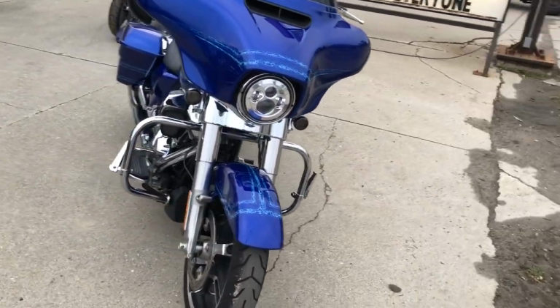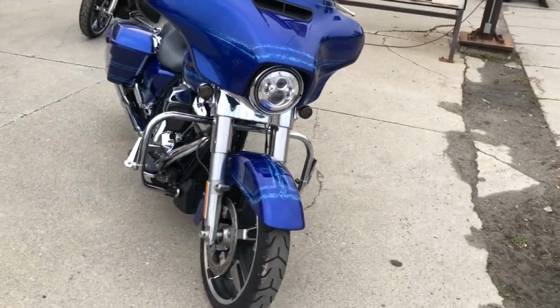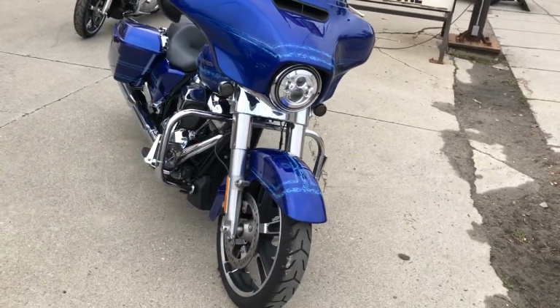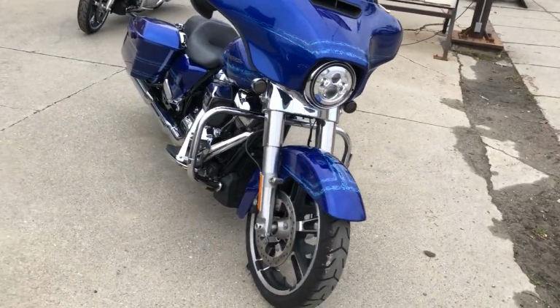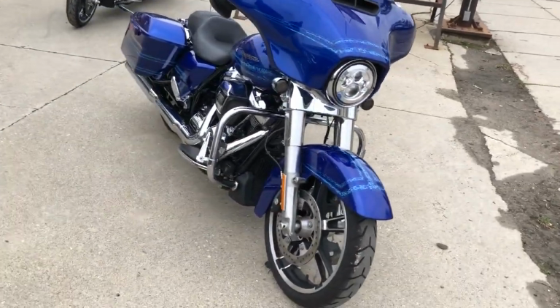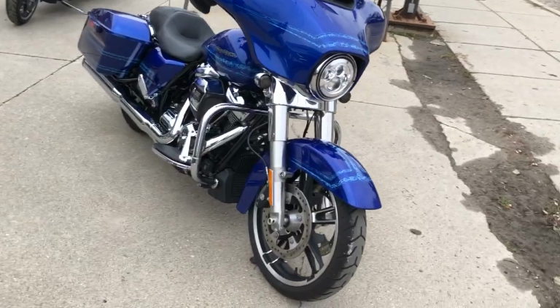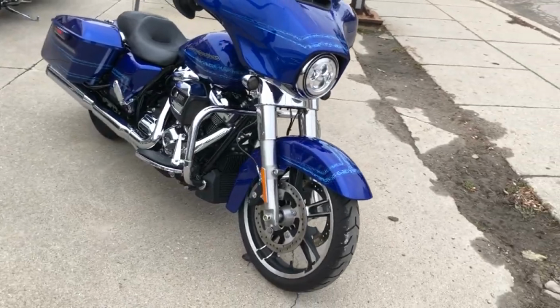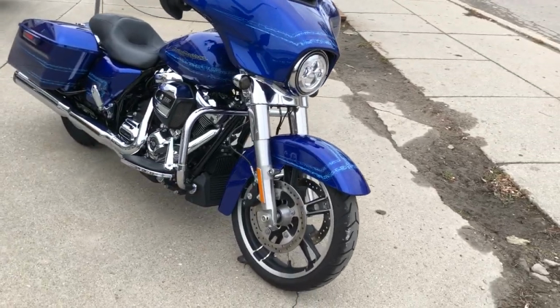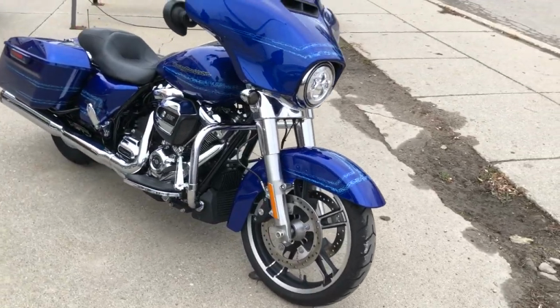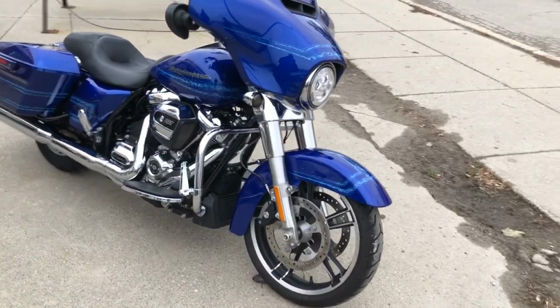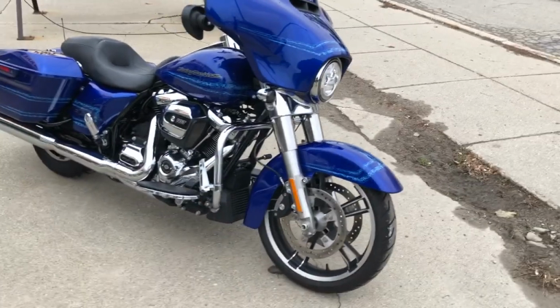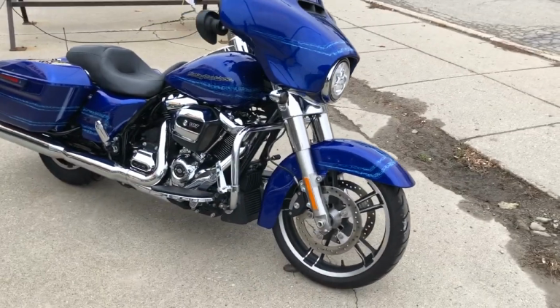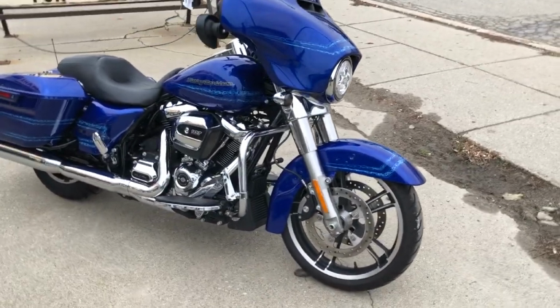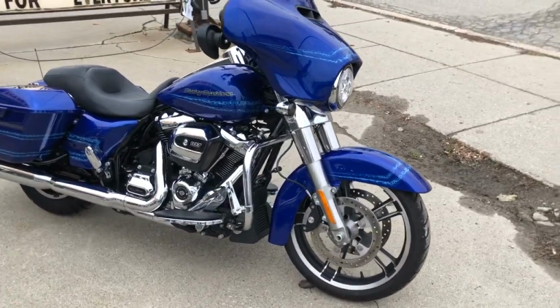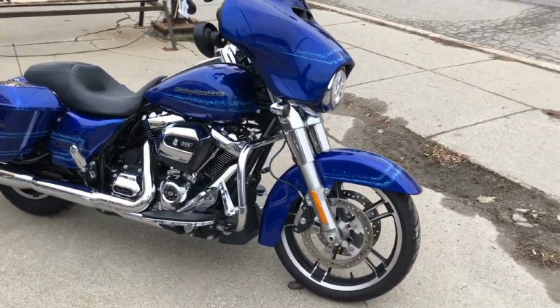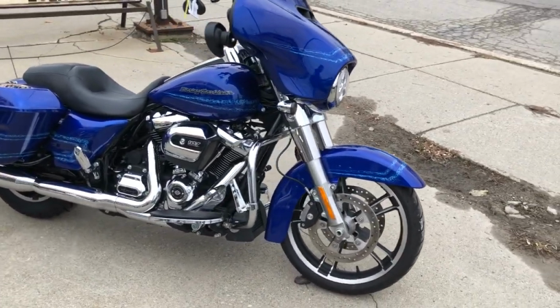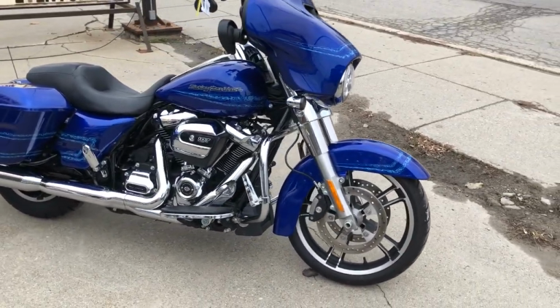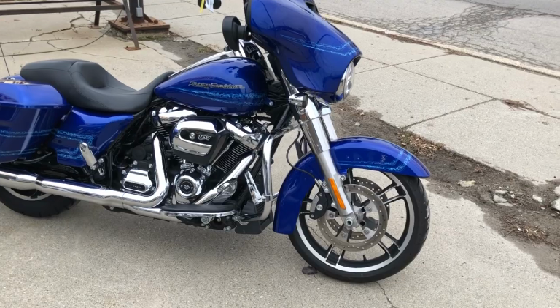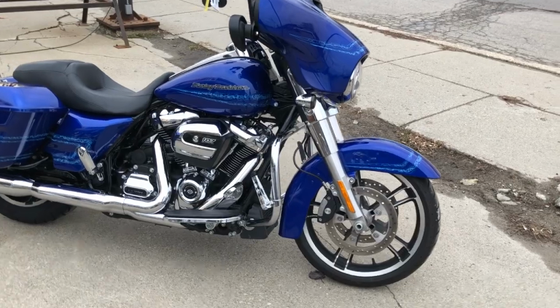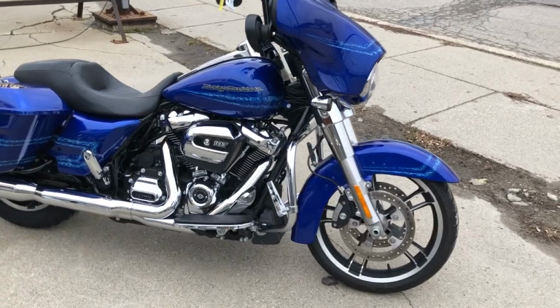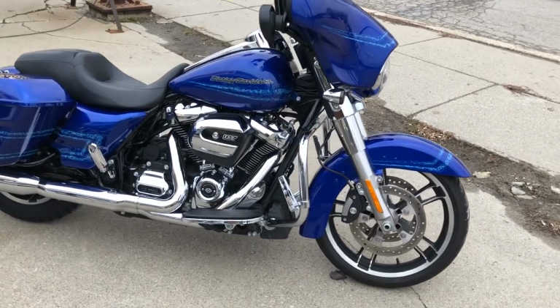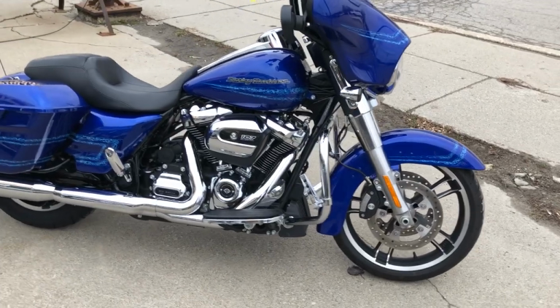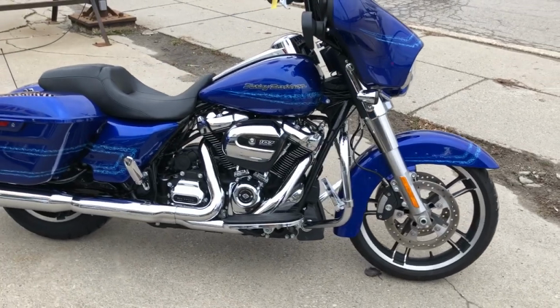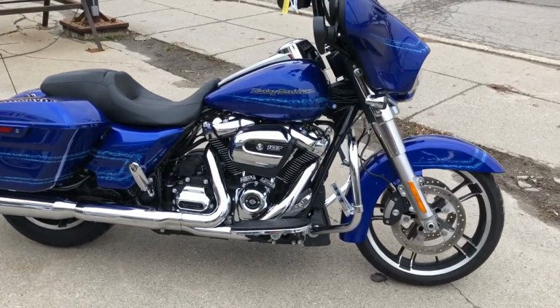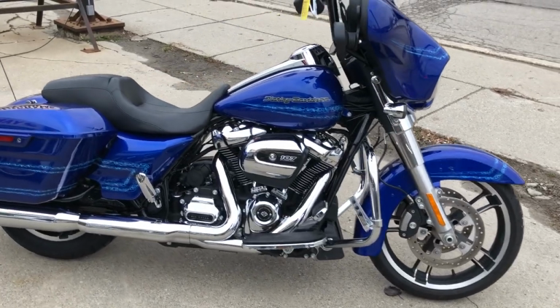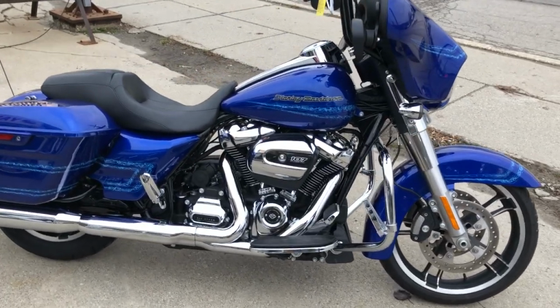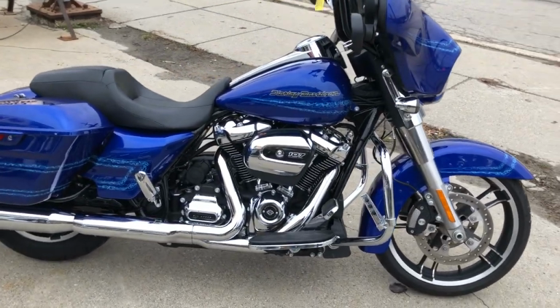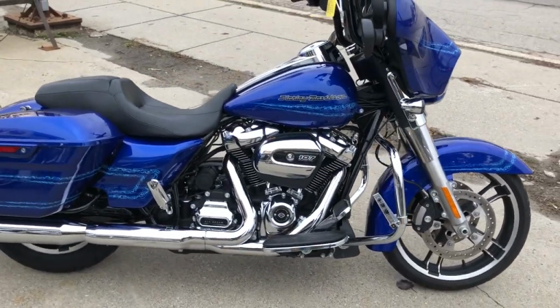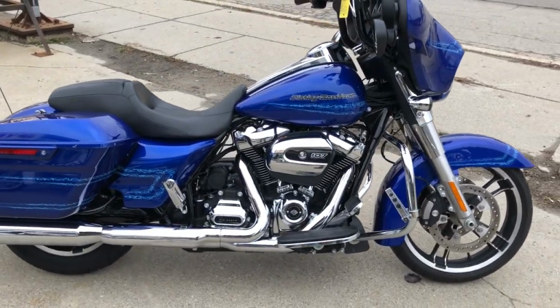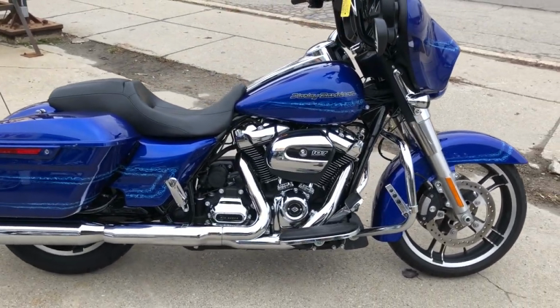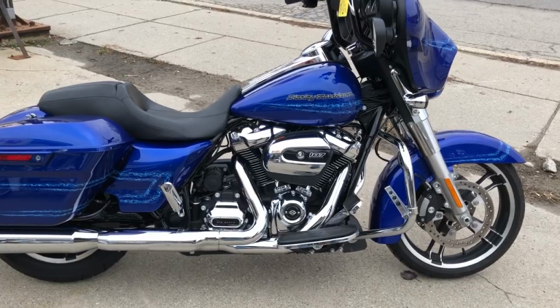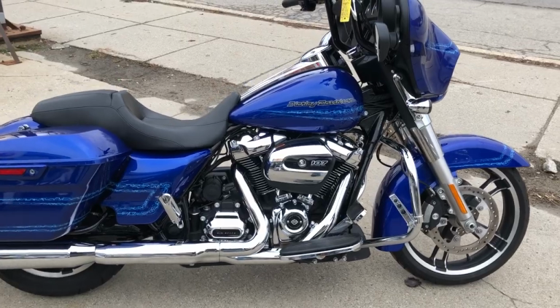It's just been serviced at the dealership — inspected, all fluids changed. This bike is certified and includes a warranty. You can buy this one with confidence. Give us a call at 810-648-95.